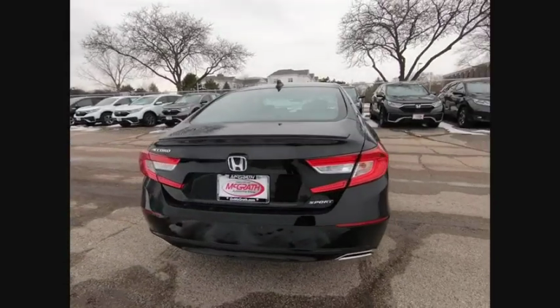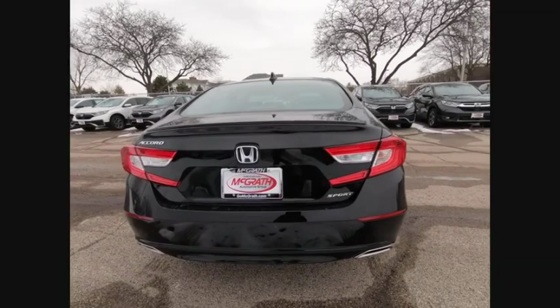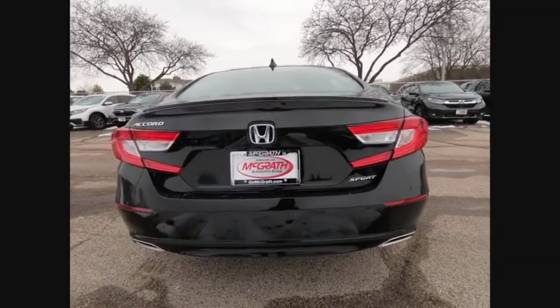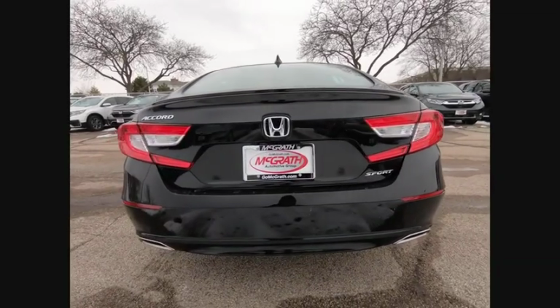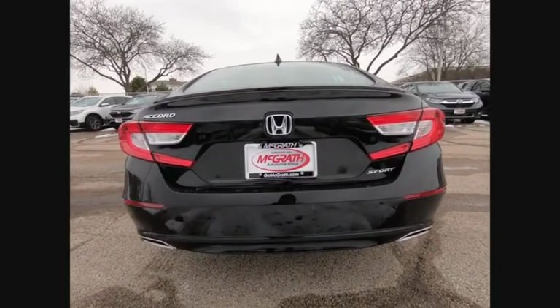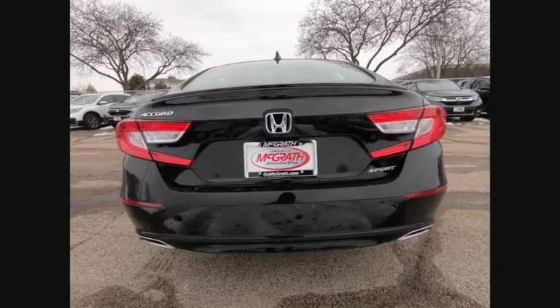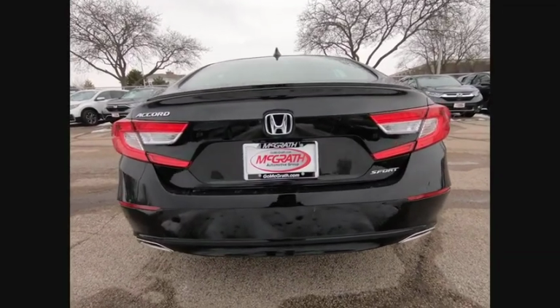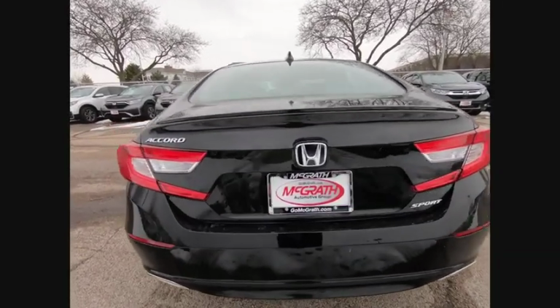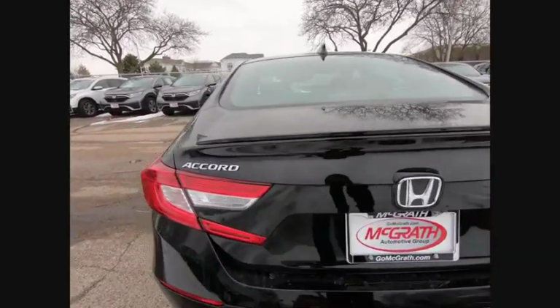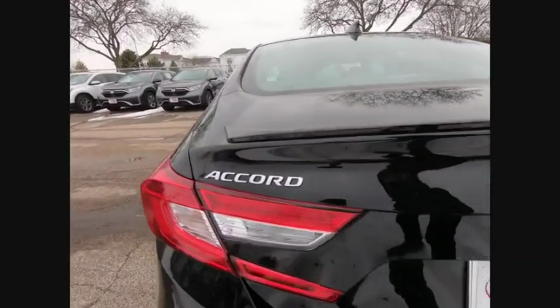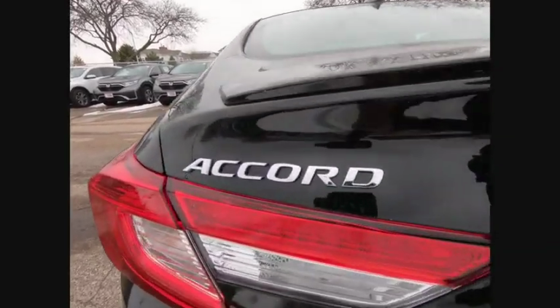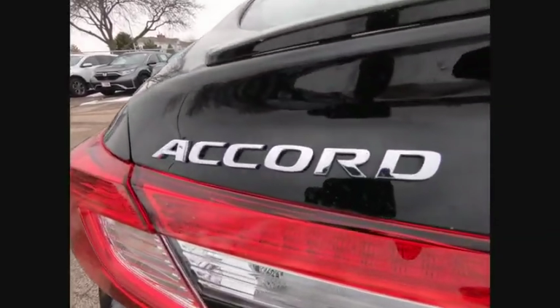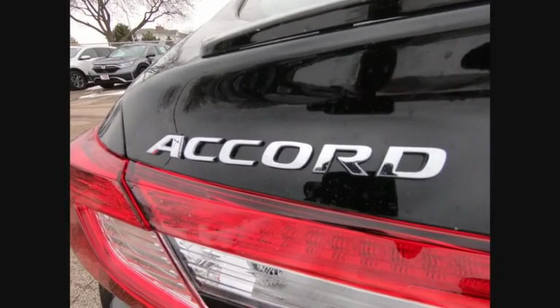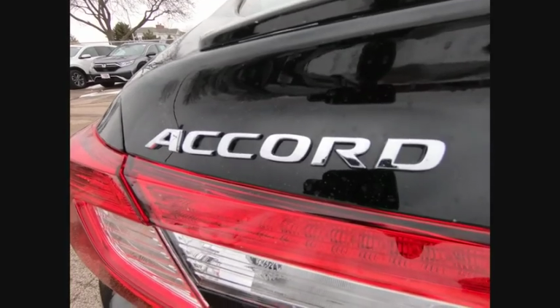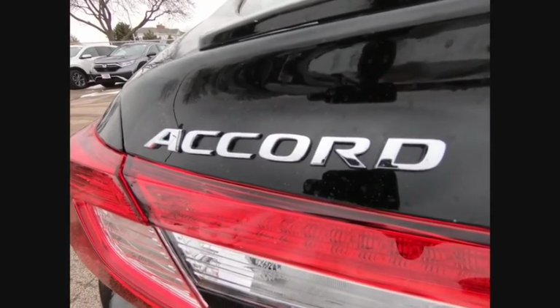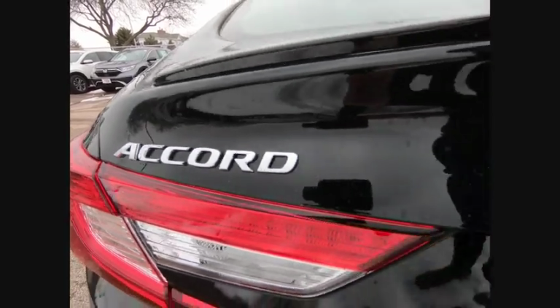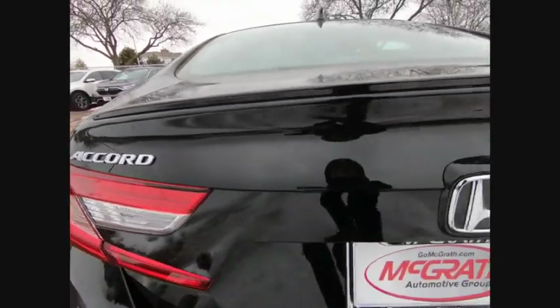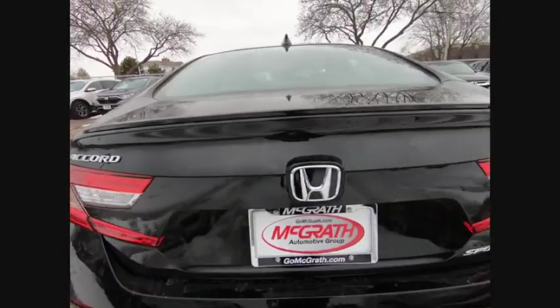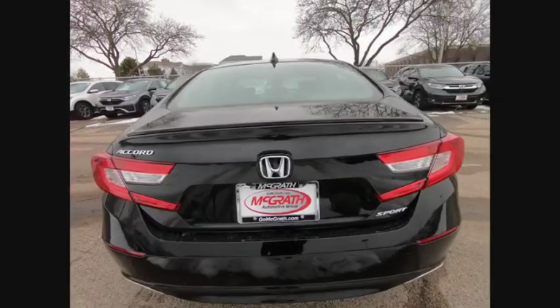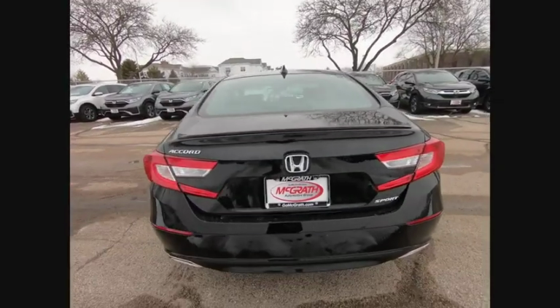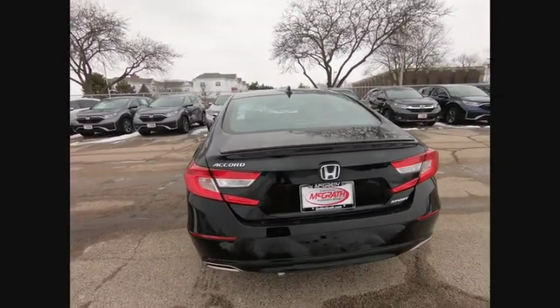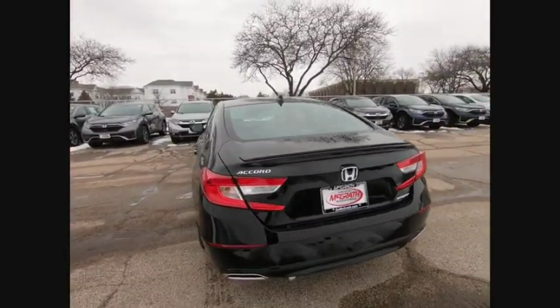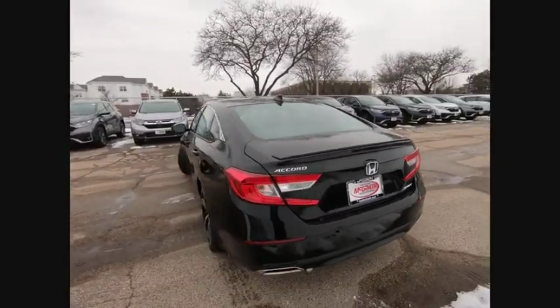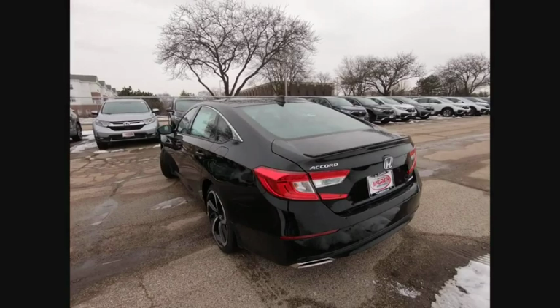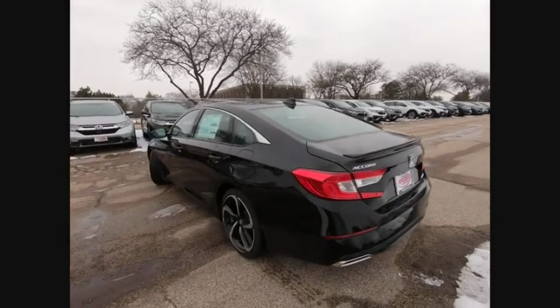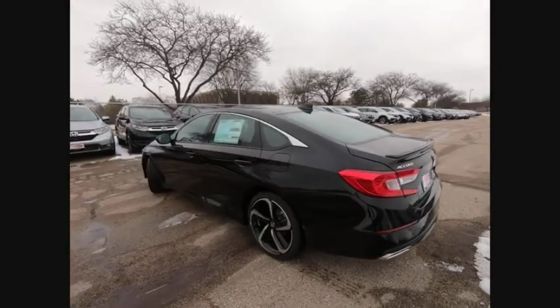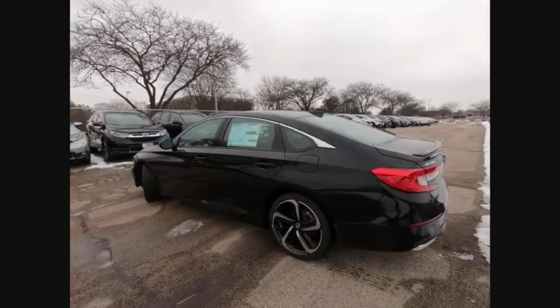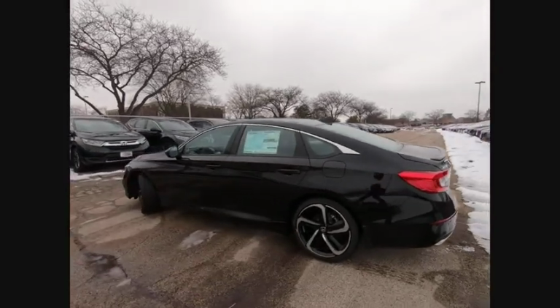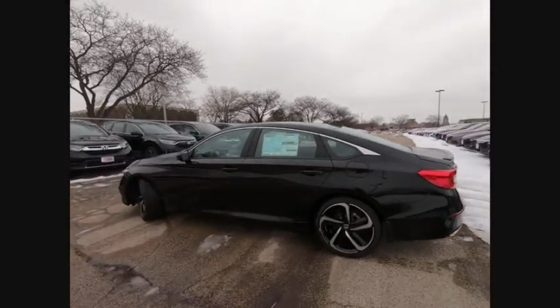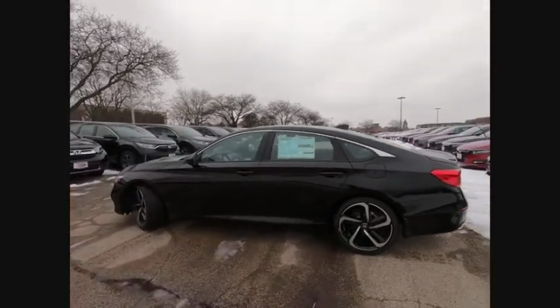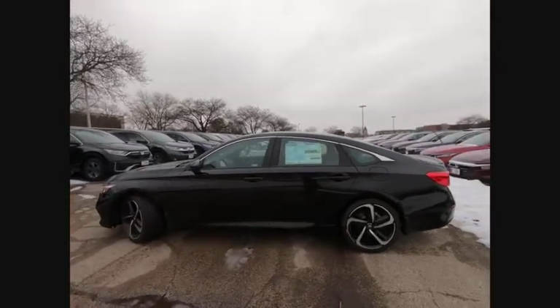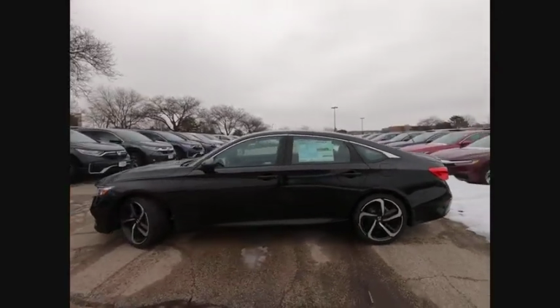Turbocharged. Aluminum wheels. Rear spoiler. Brake assist. Traction control. Stability control. Daytime running lights. Engine immobilizer. Four-wheel disc brakes. Tire pressure monitor. This beauty is sure to make you the talk of the neighborhood.